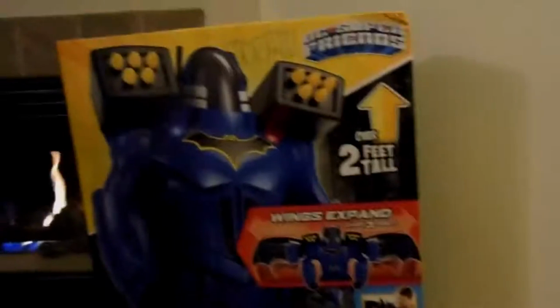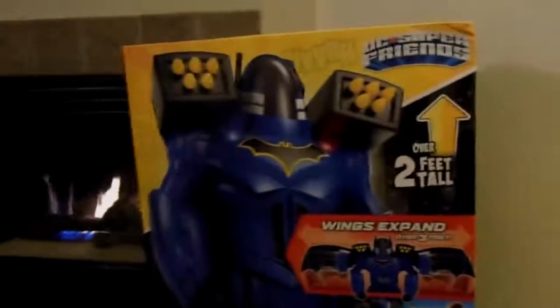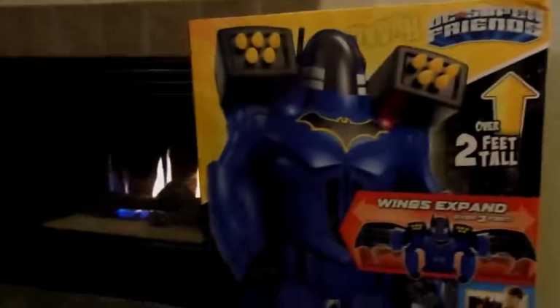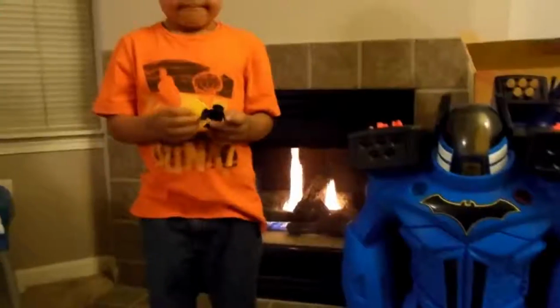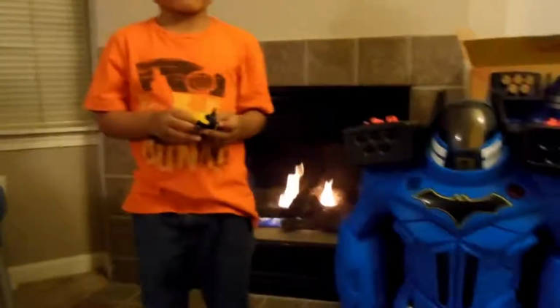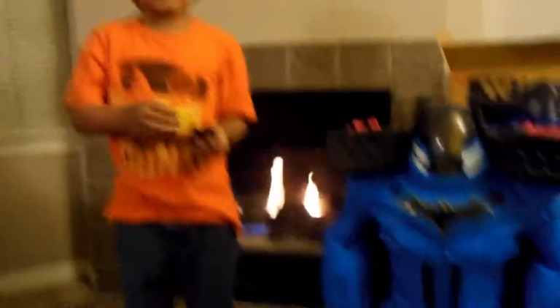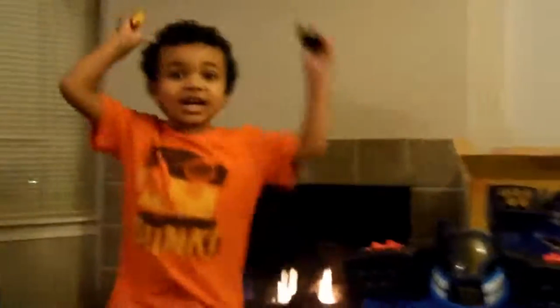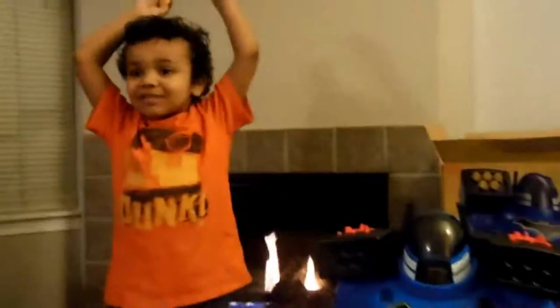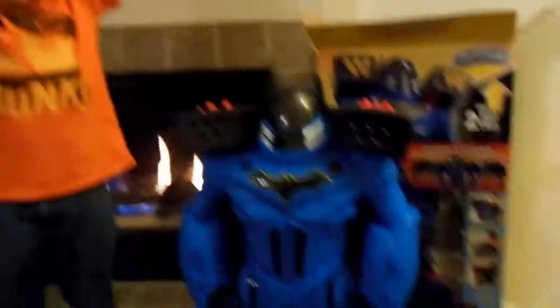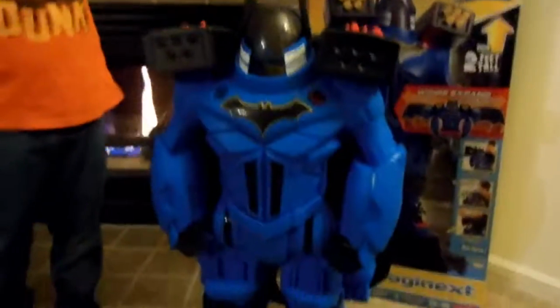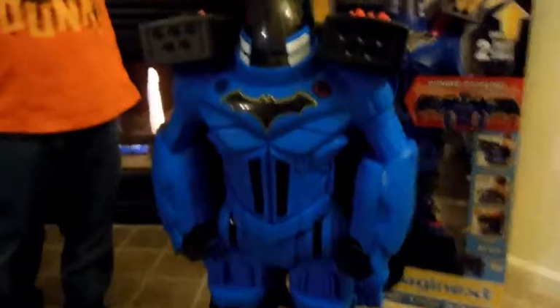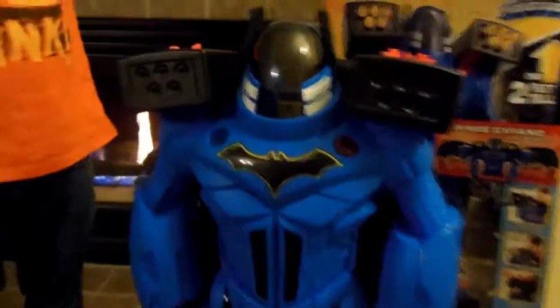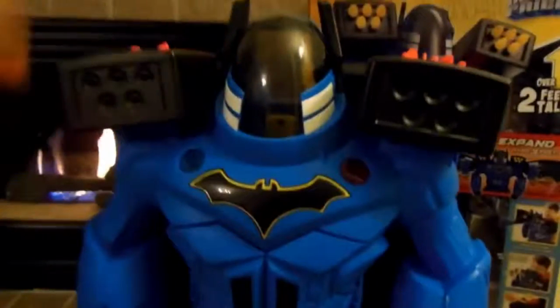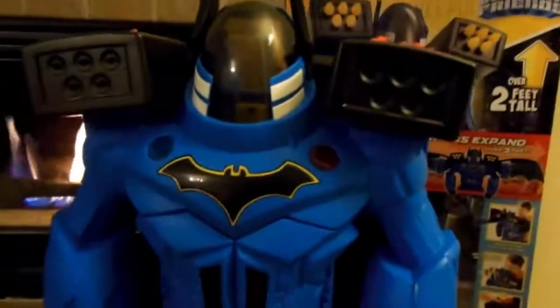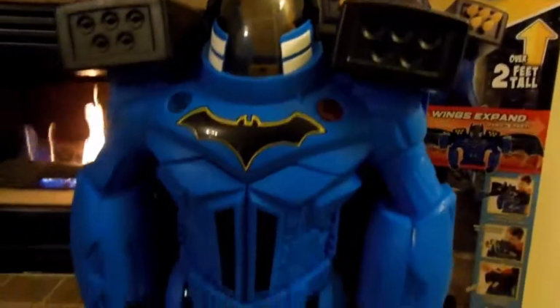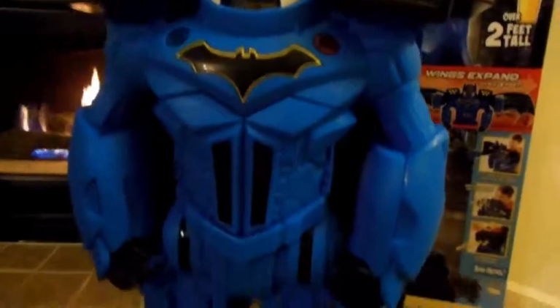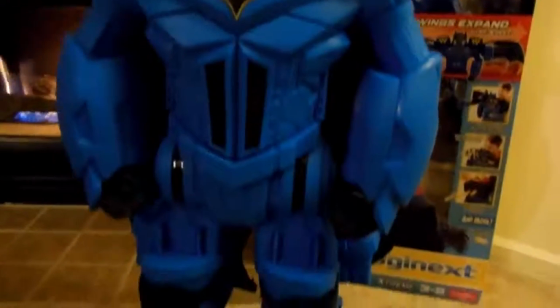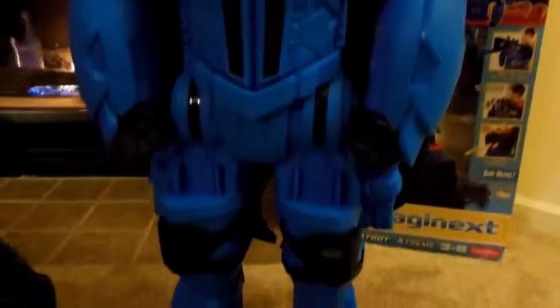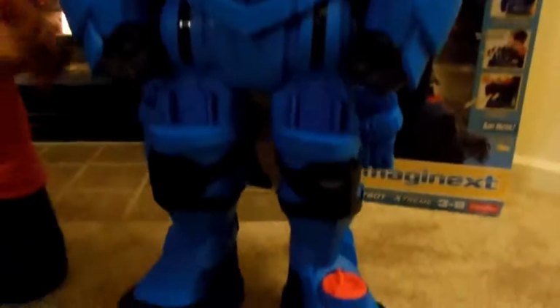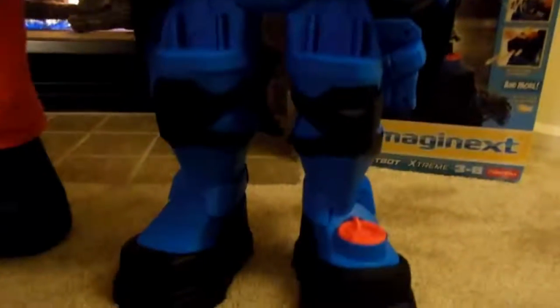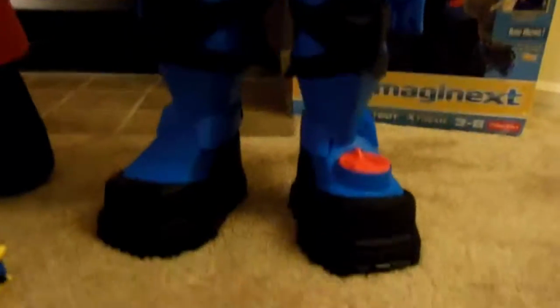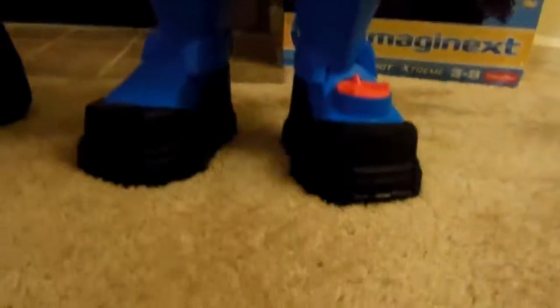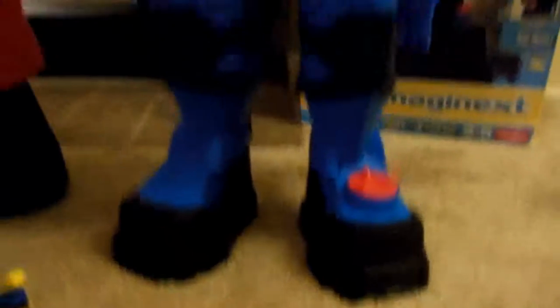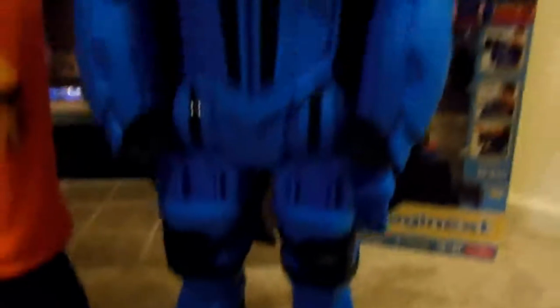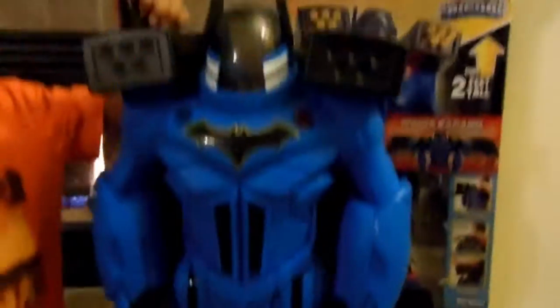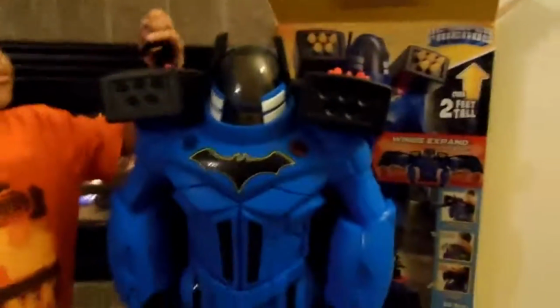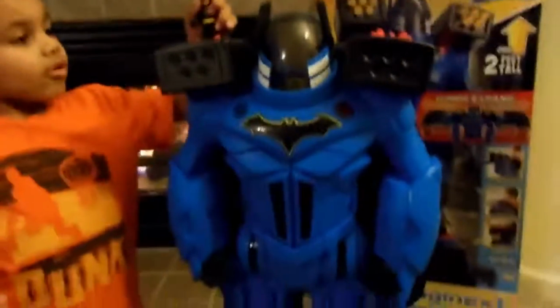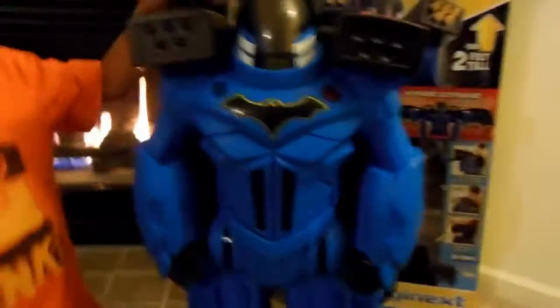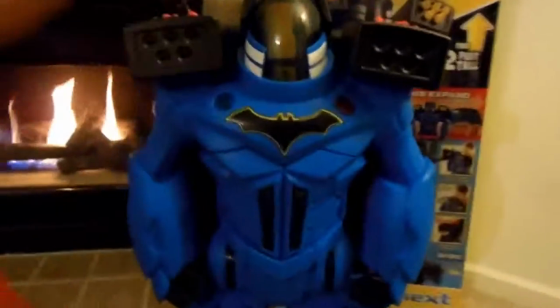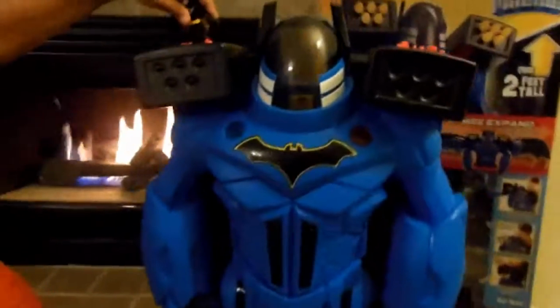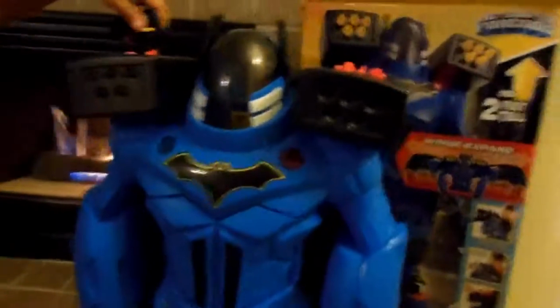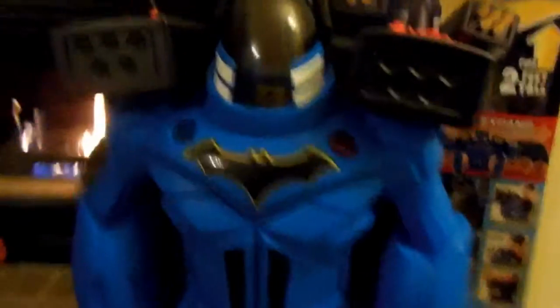Alrighty! Ta-da! Okay, we got him out the box. He's really big. What do you think he does? Should we try to mess with him?